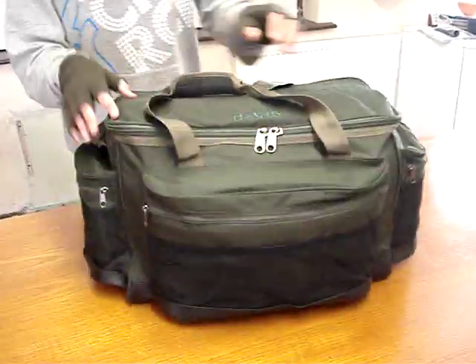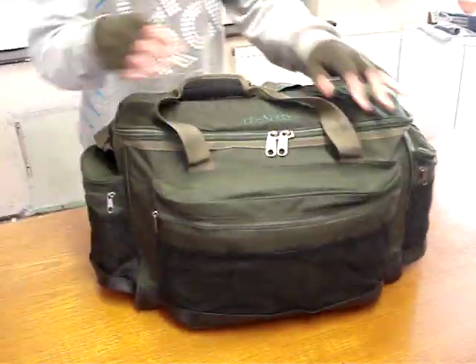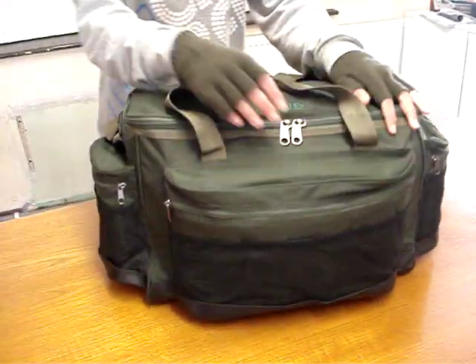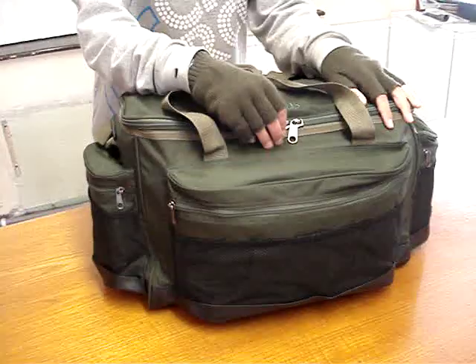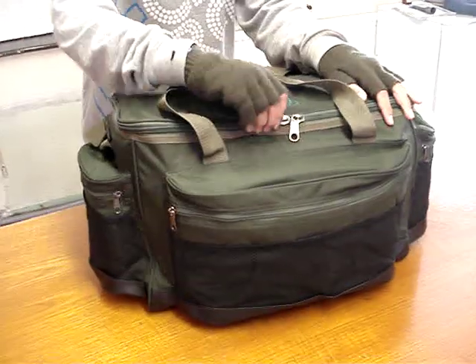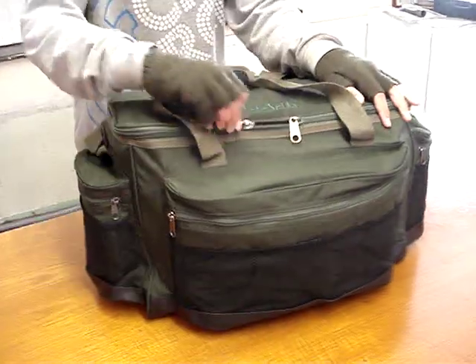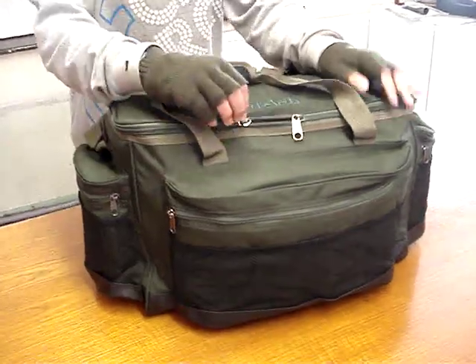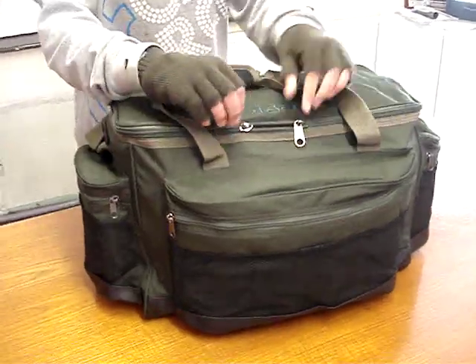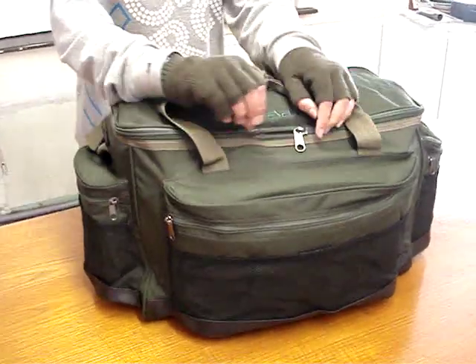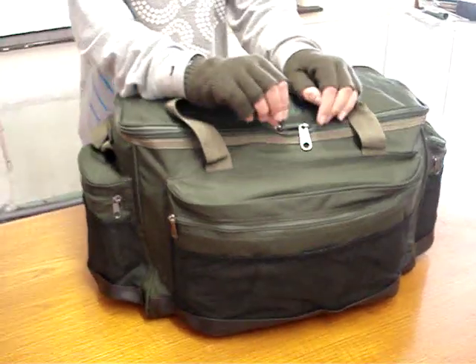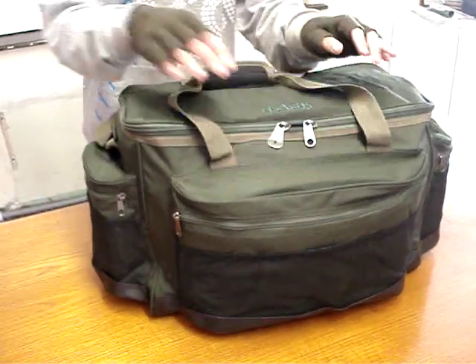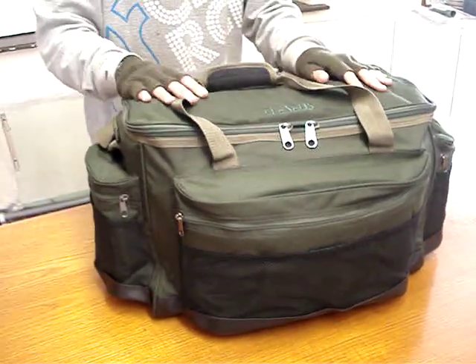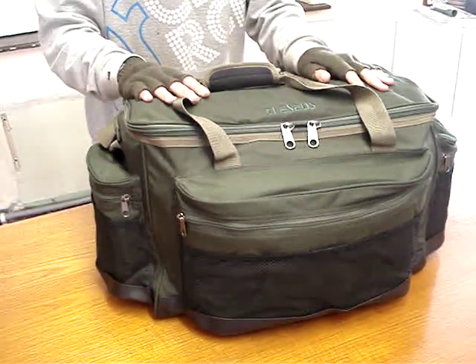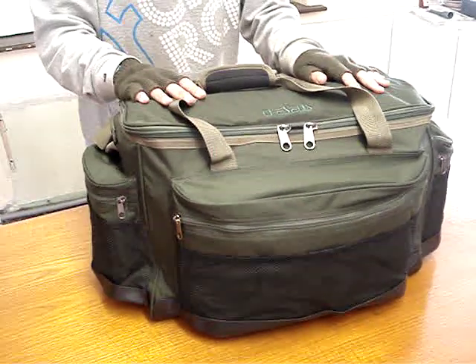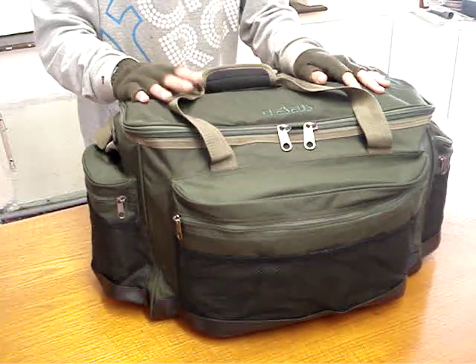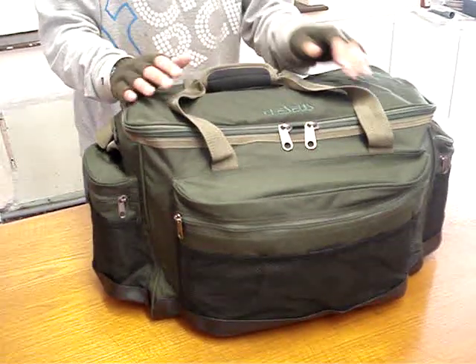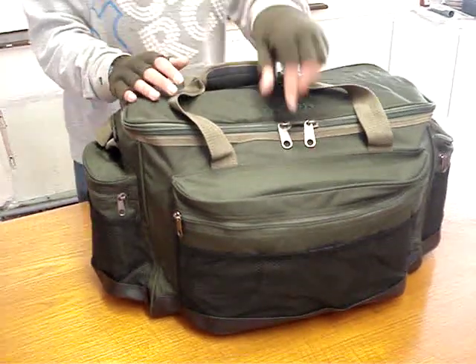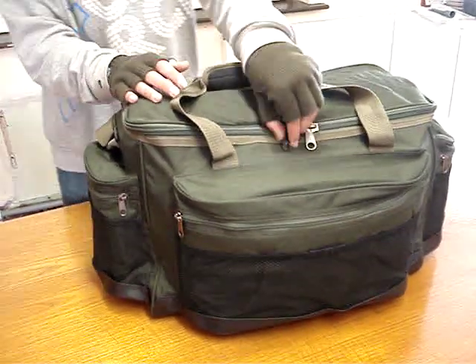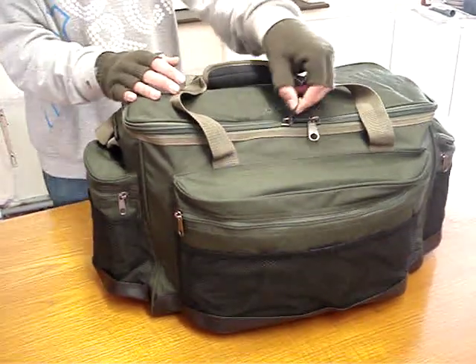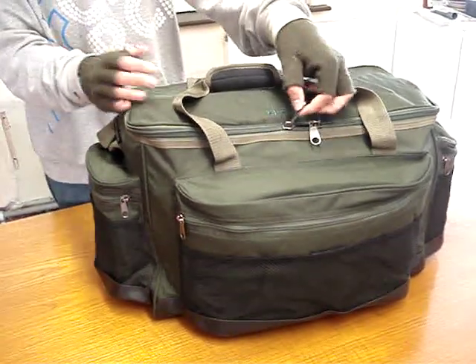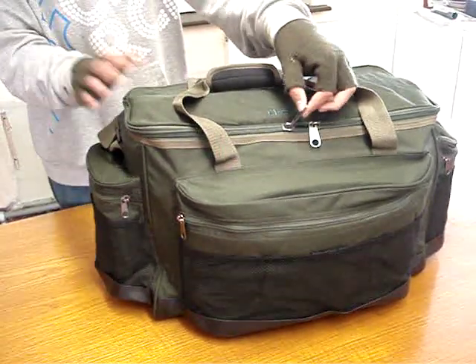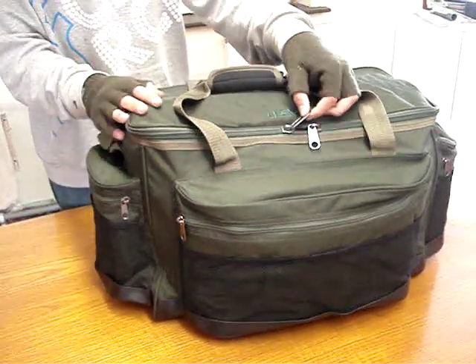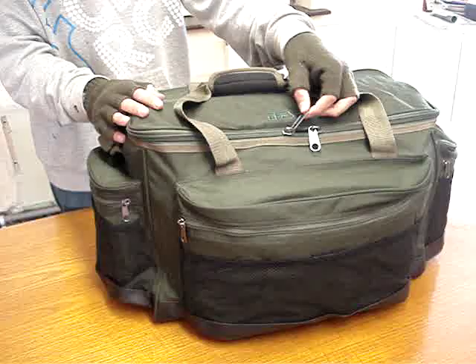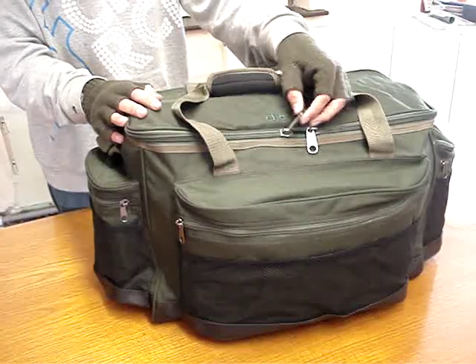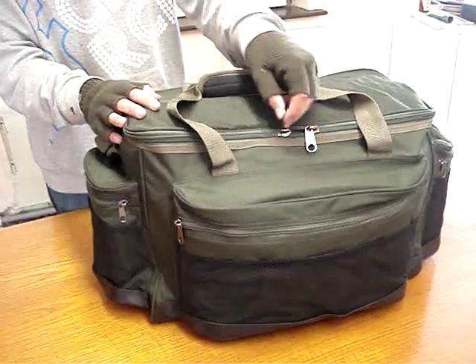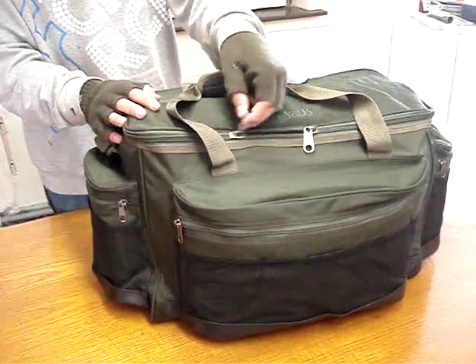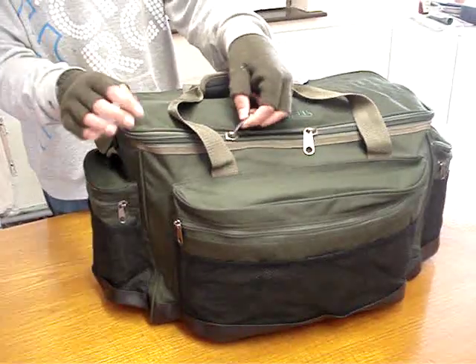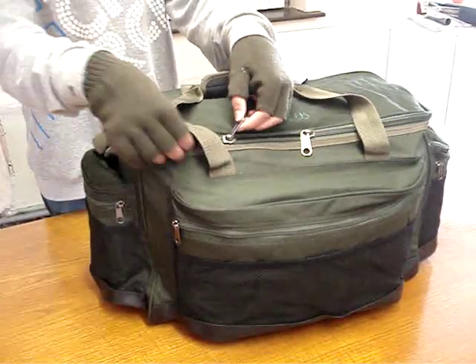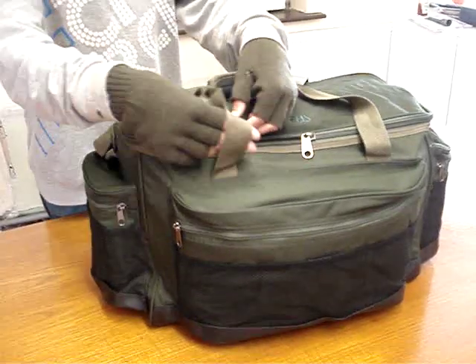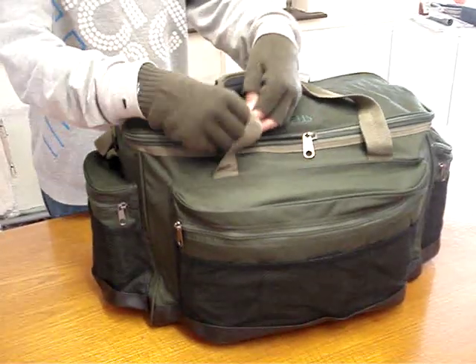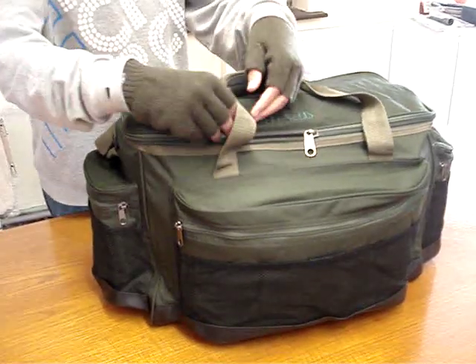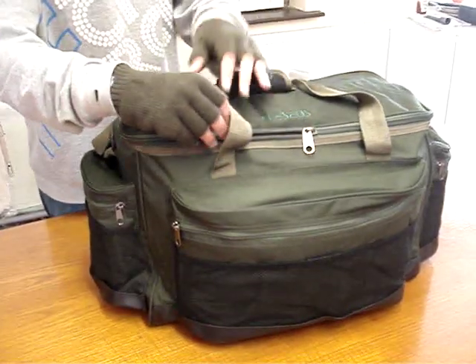Going on to the zips — nice big and chunky. A lot of these bags on the market have got rubbish zips that break after two minutes. This one has a very high quality on there.